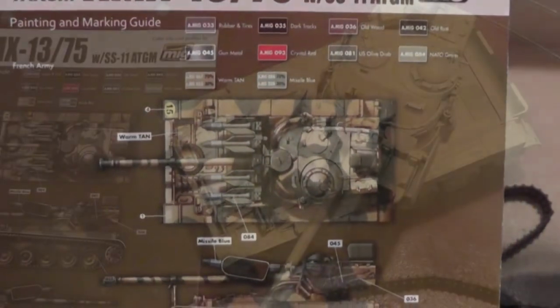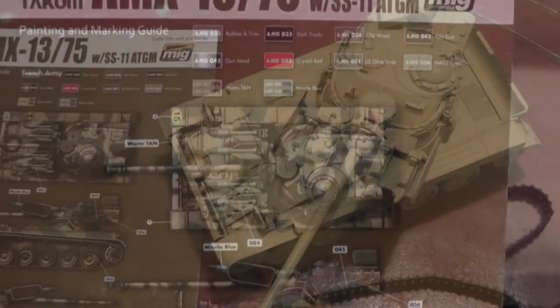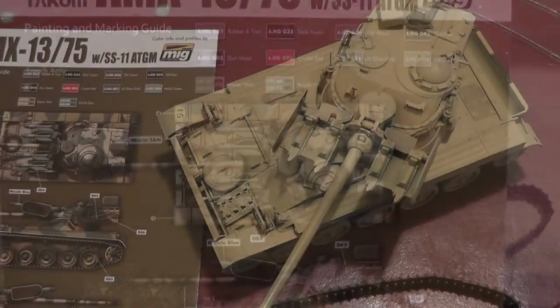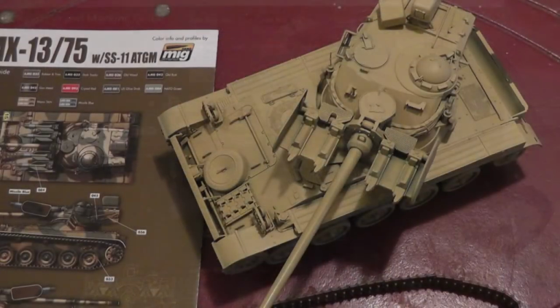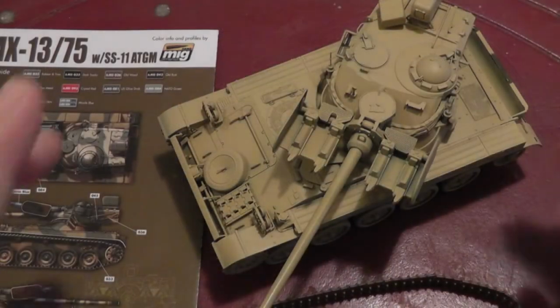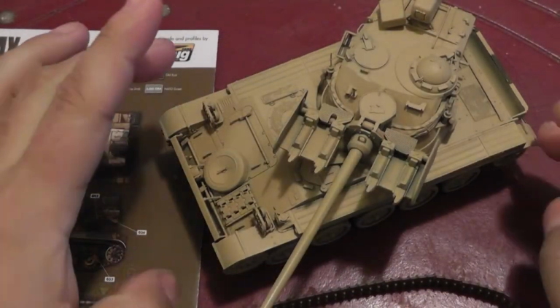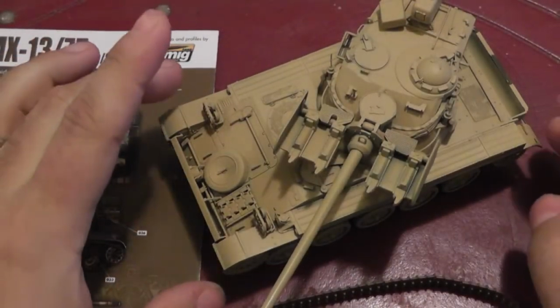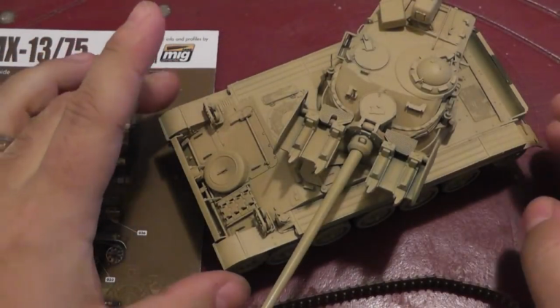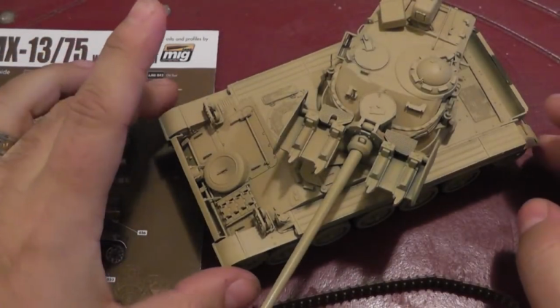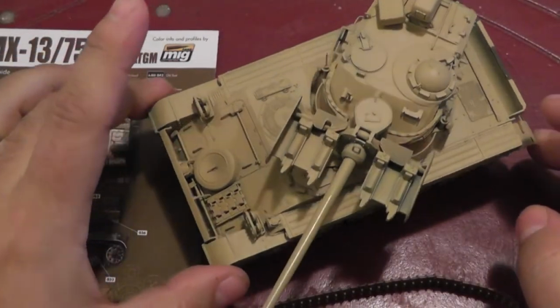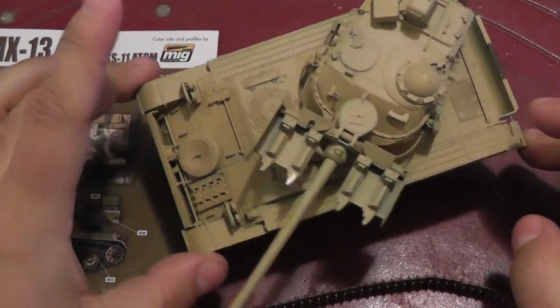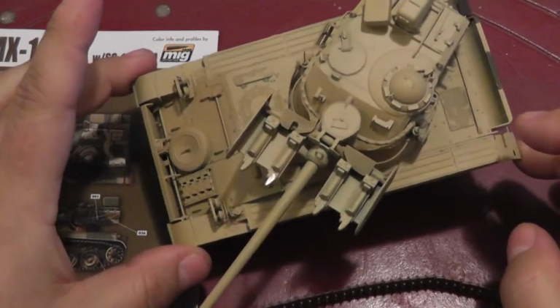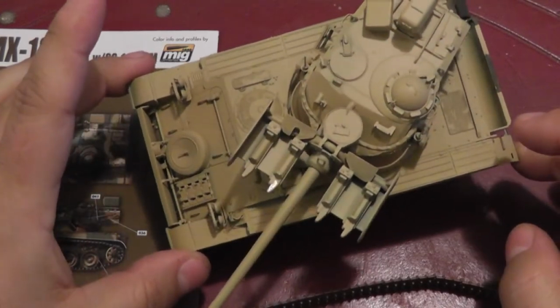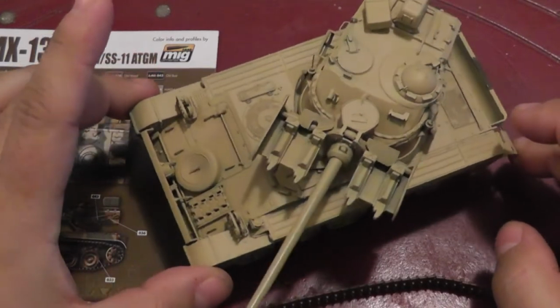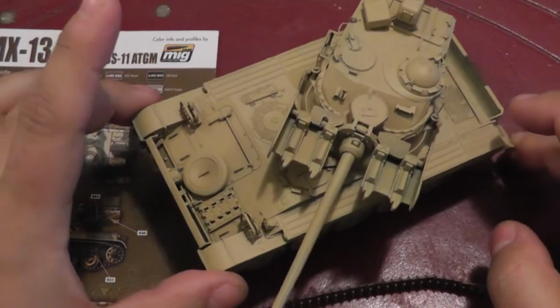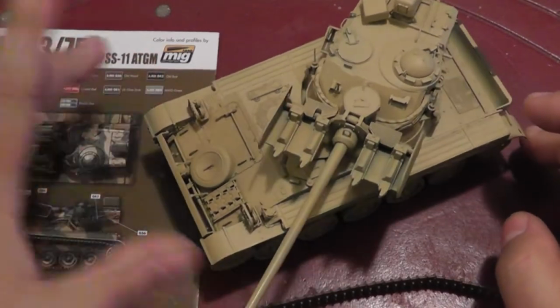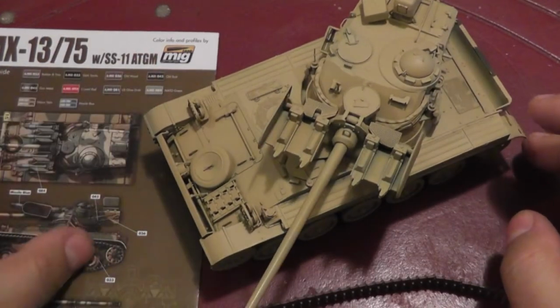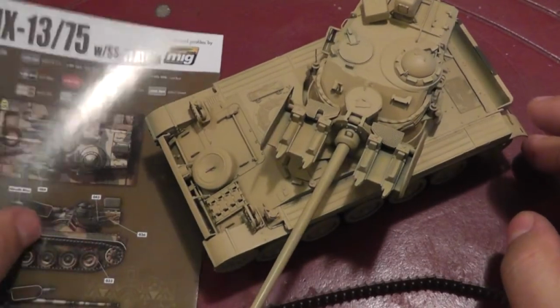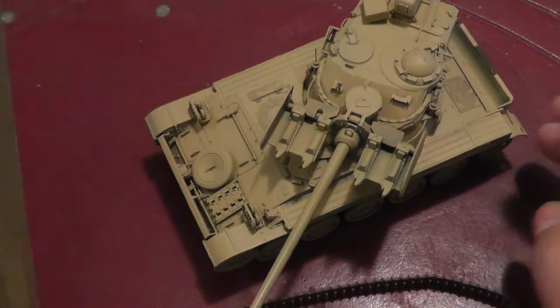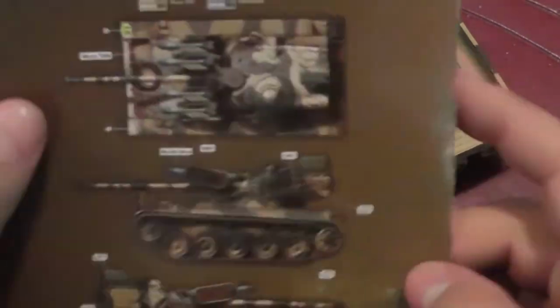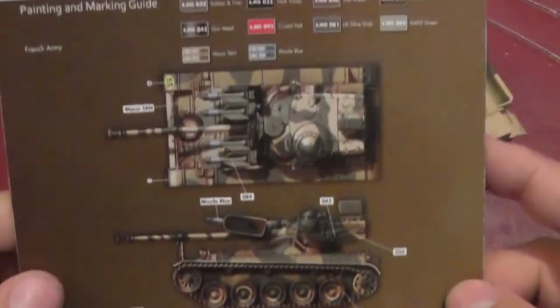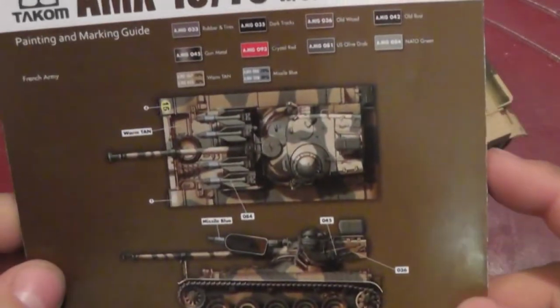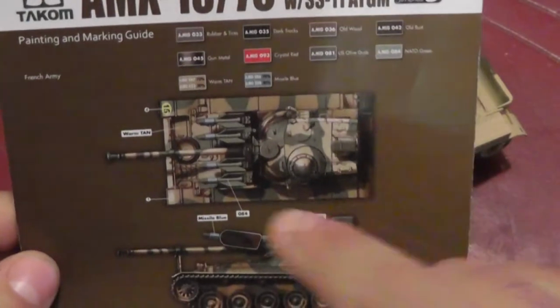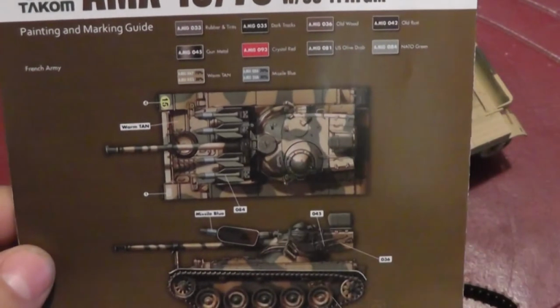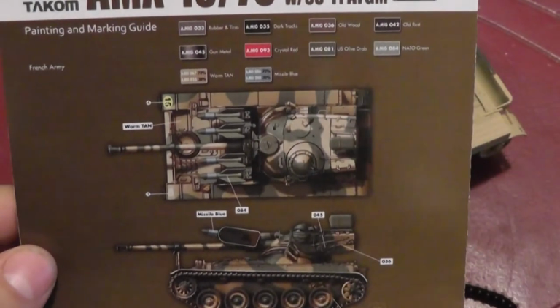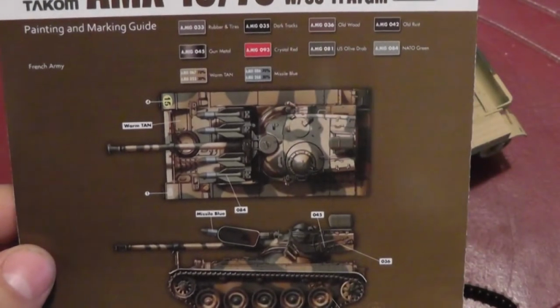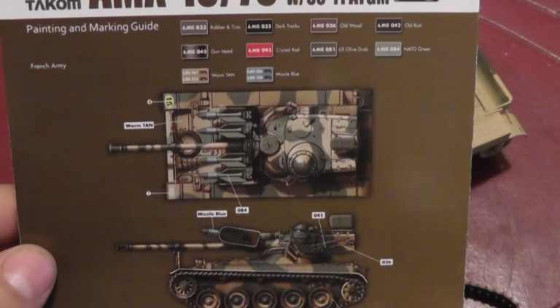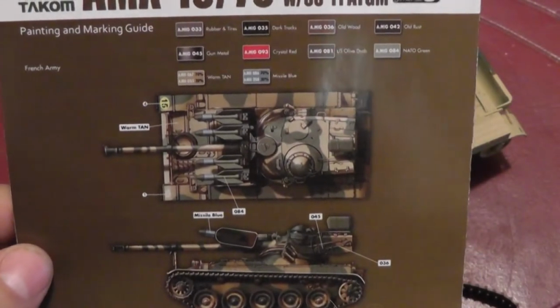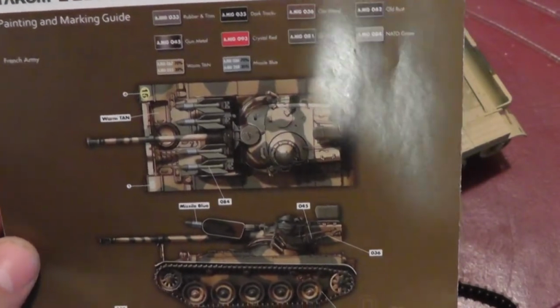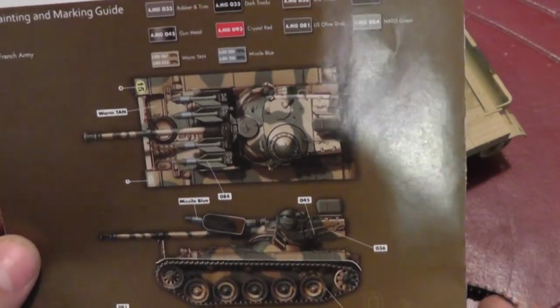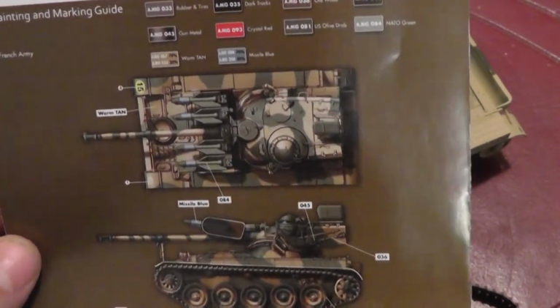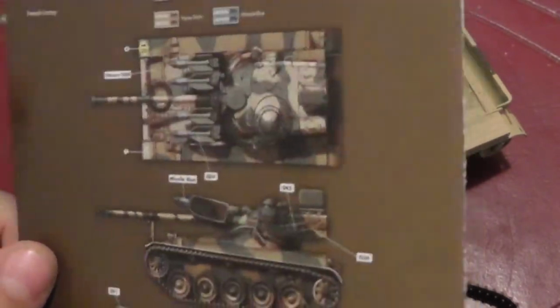Welcome back. Here I am with the base coat of that light tan color all over the vehicle. Now for the camo, I'm doing this one — it's a pretty simple pattern of just olive green.